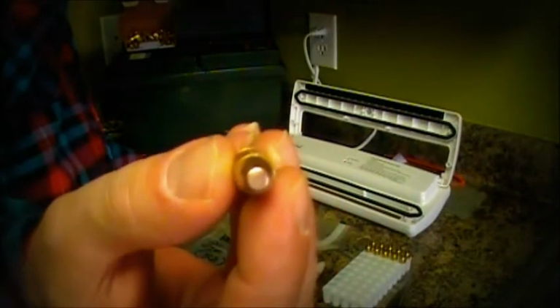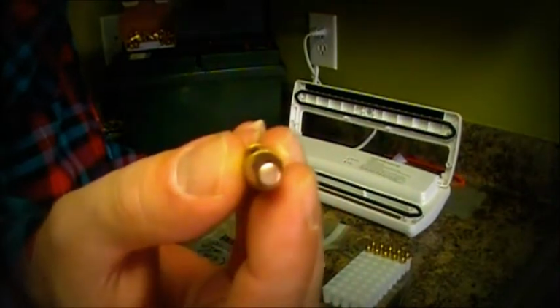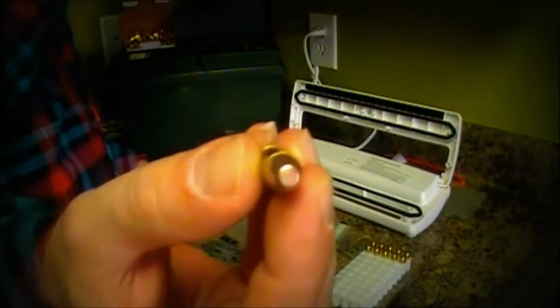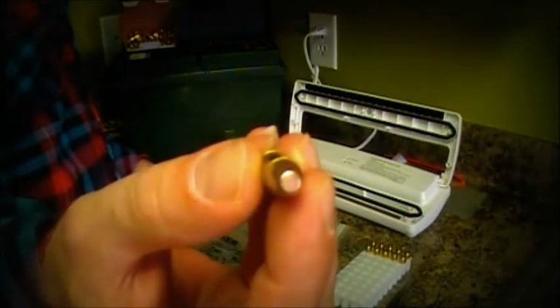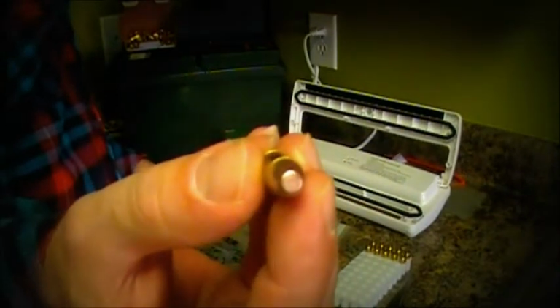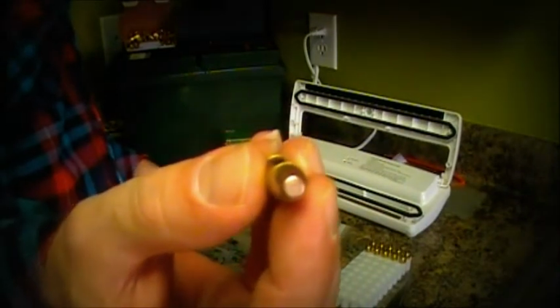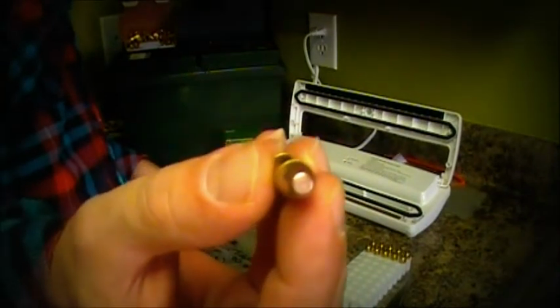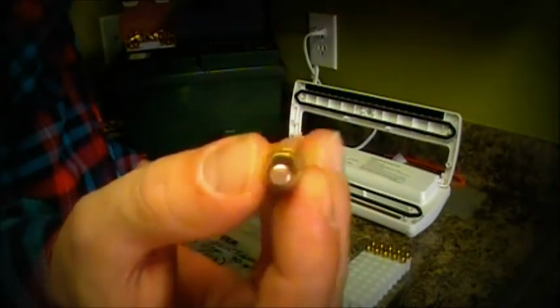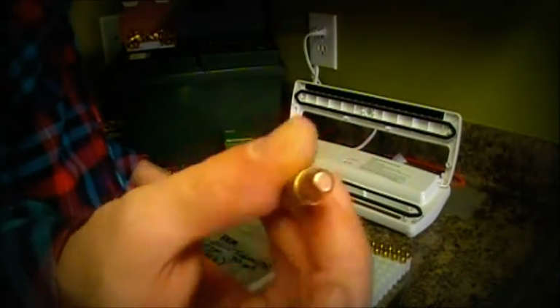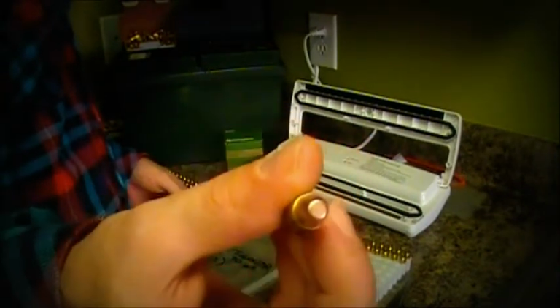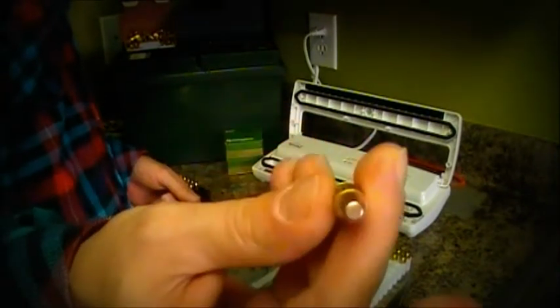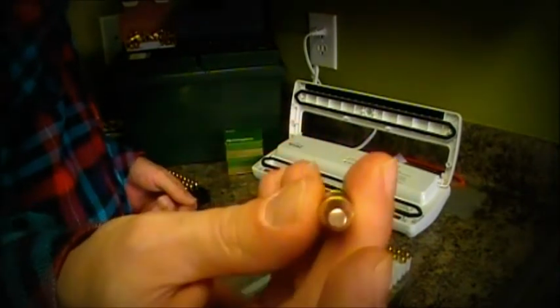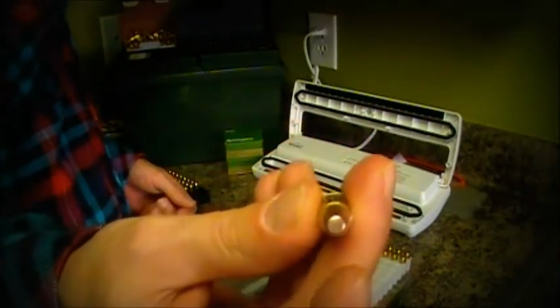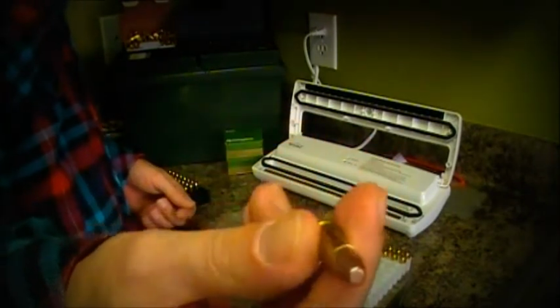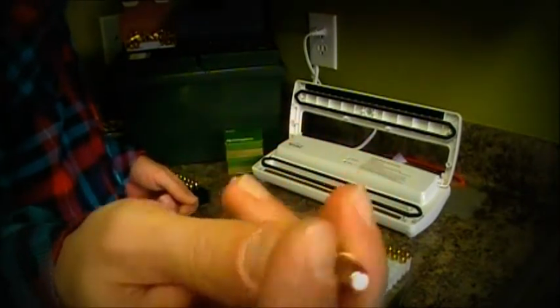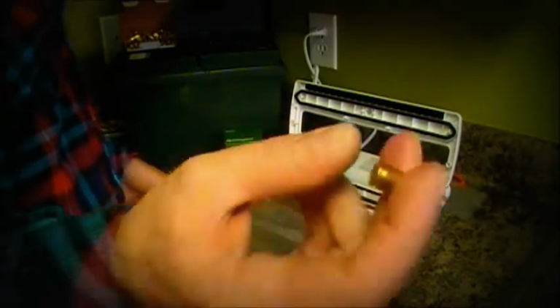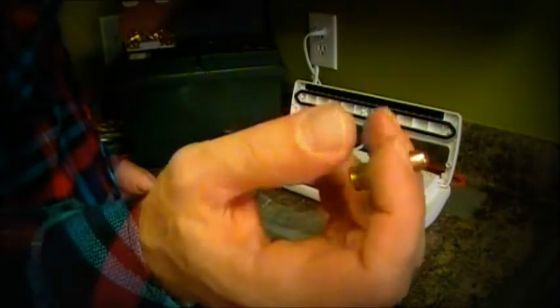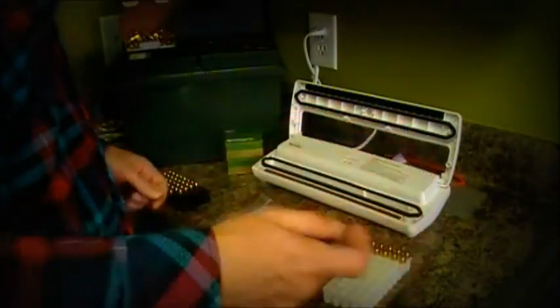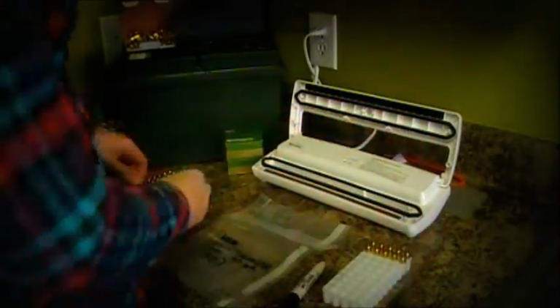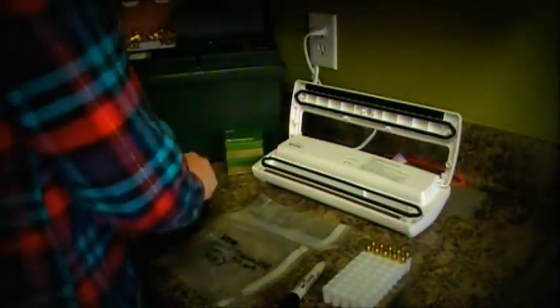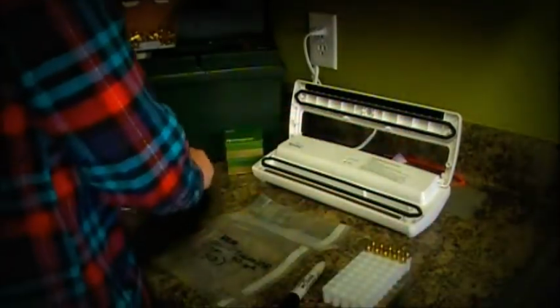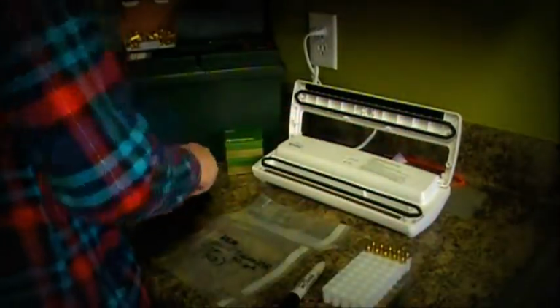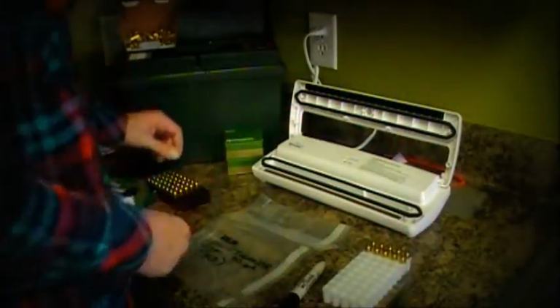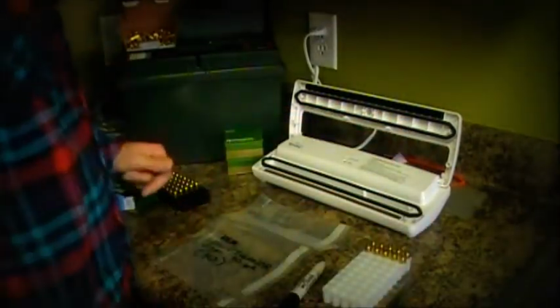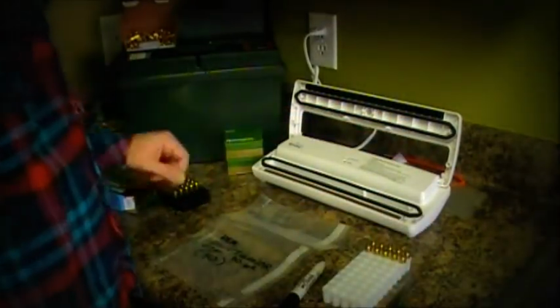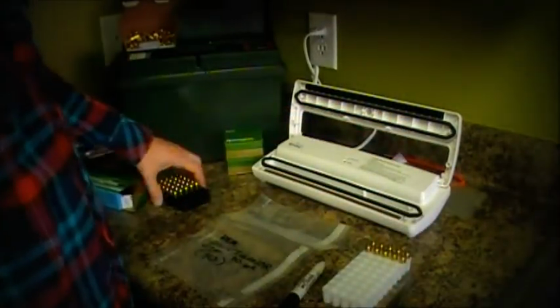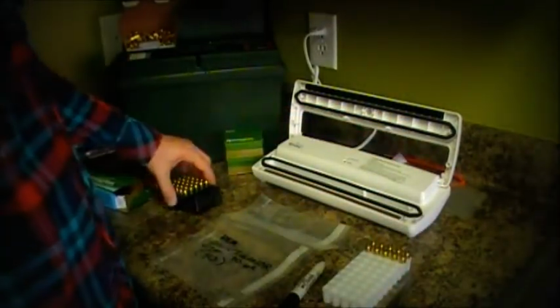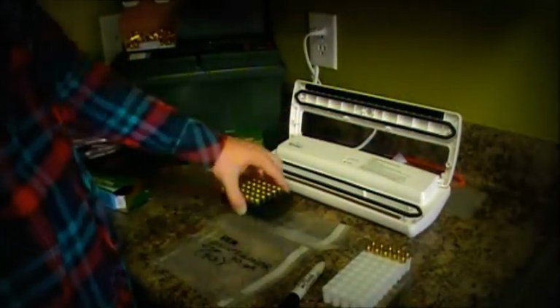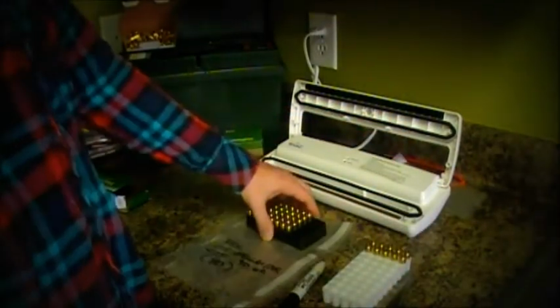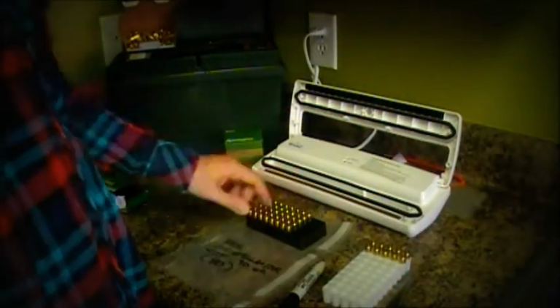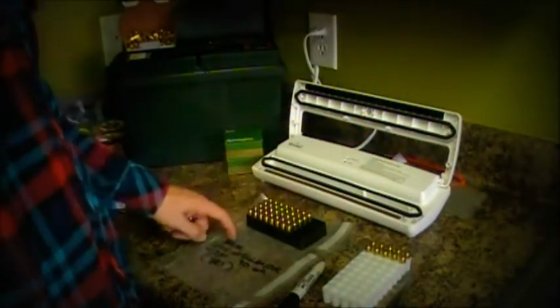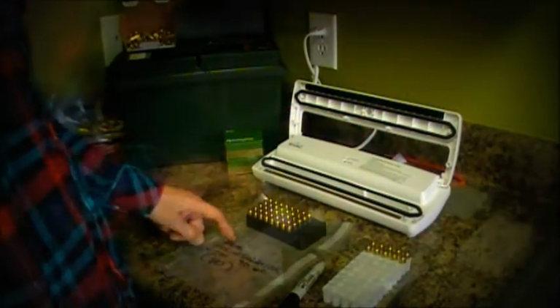I kept ten of these out and I'm just going to take them to the range and try them out. The rest I'm going to put in here.